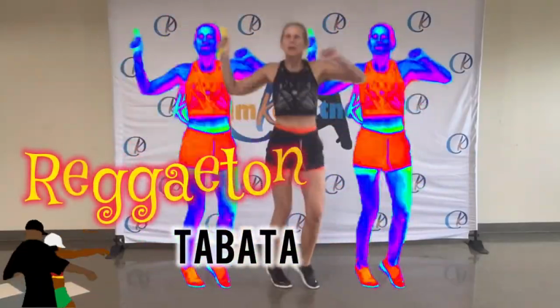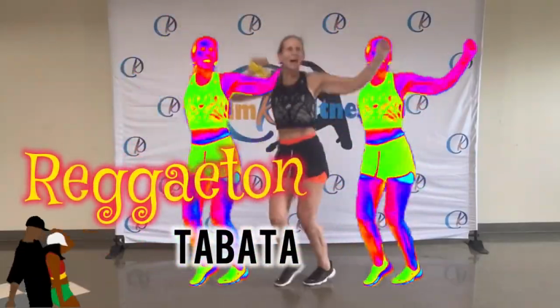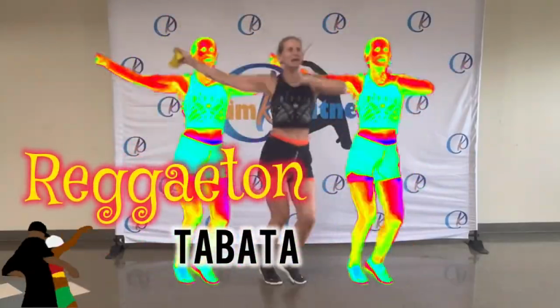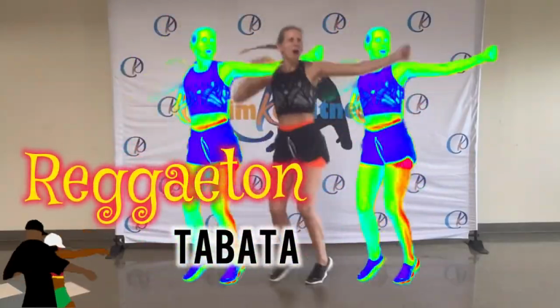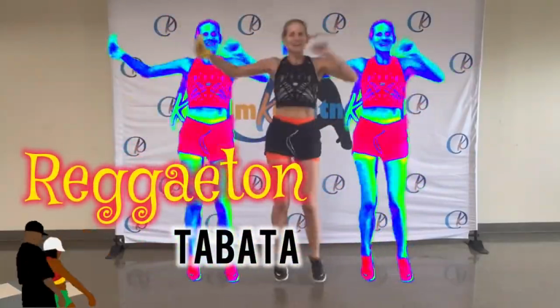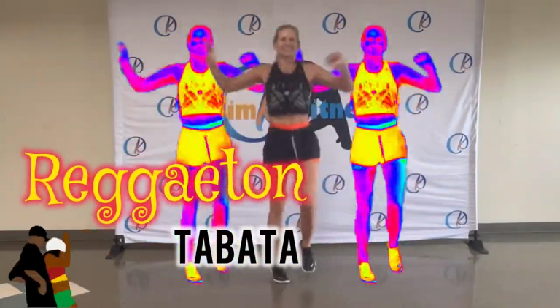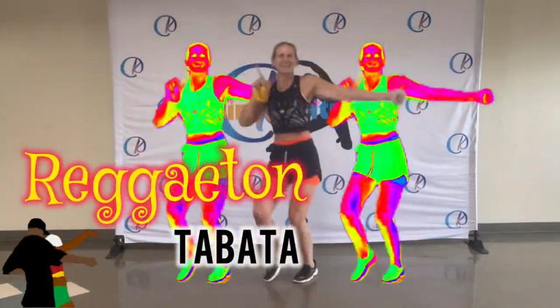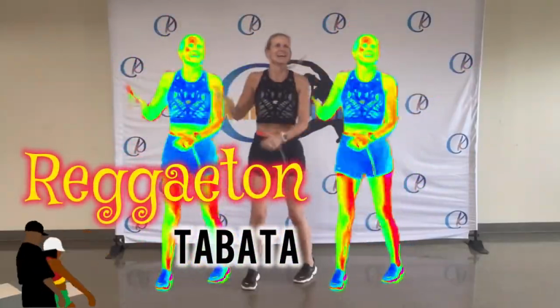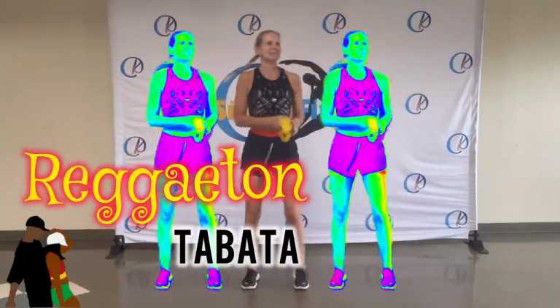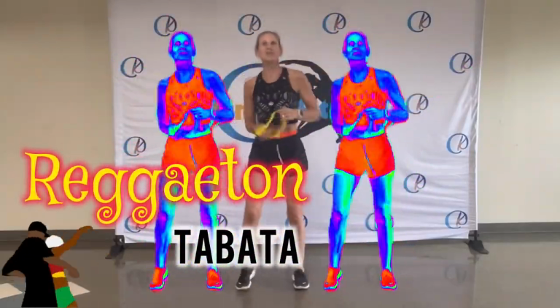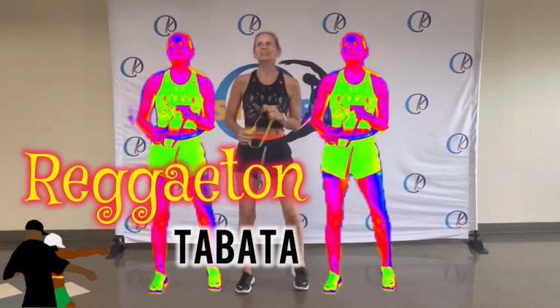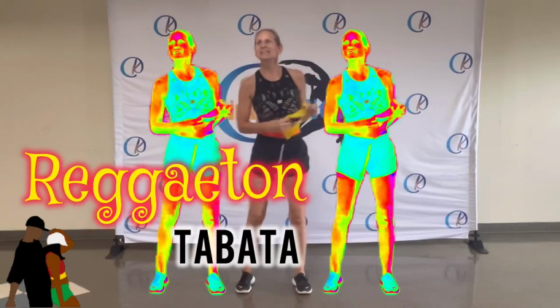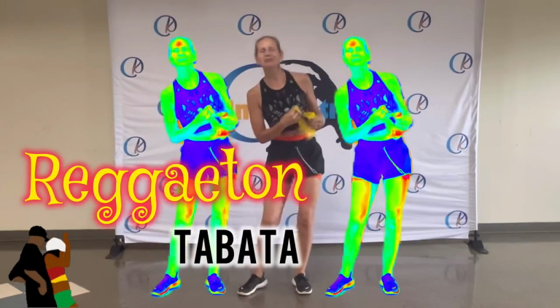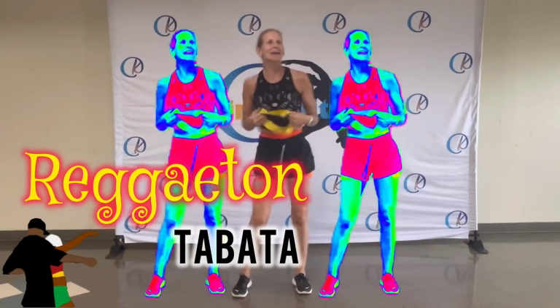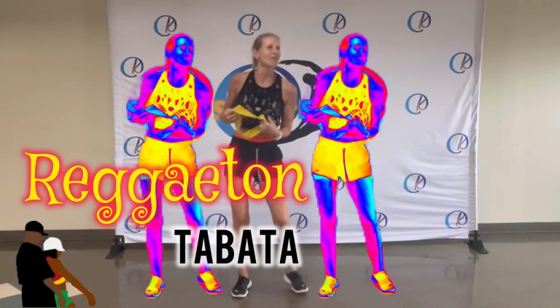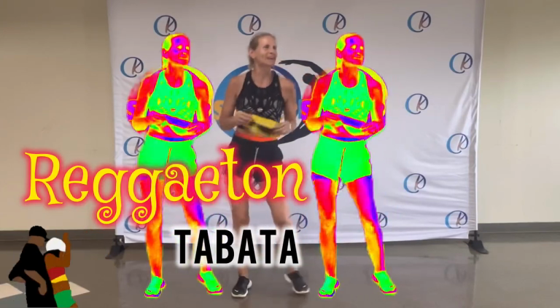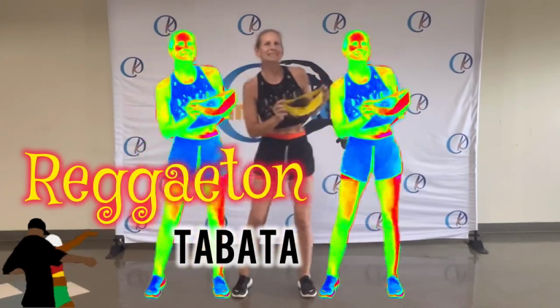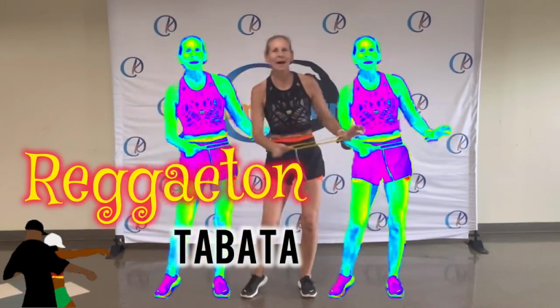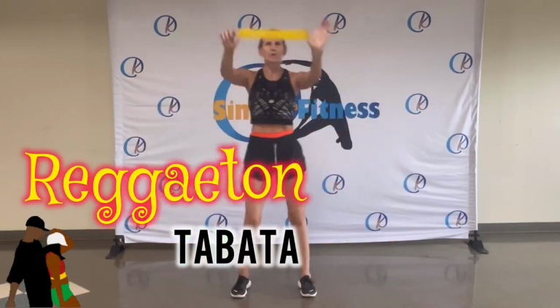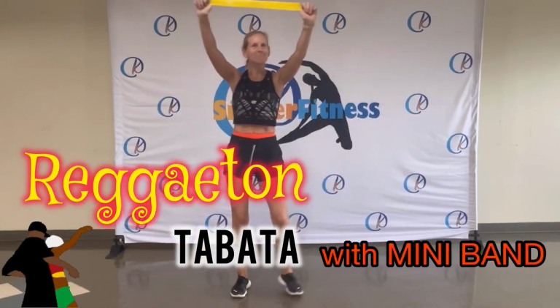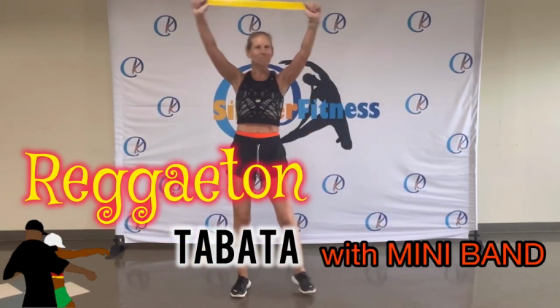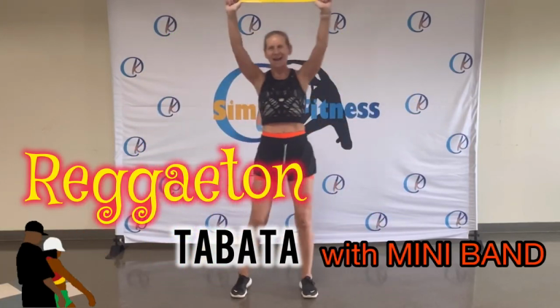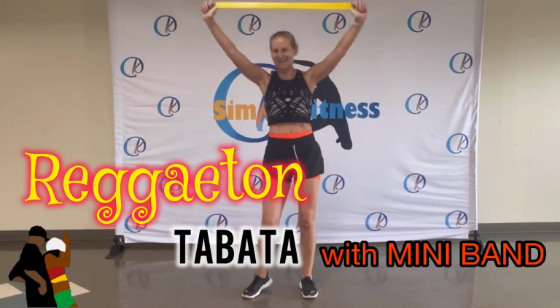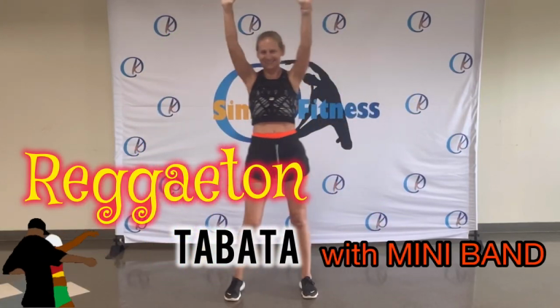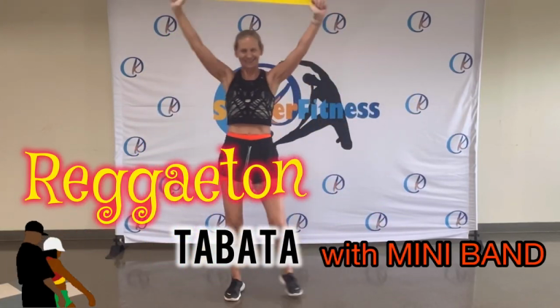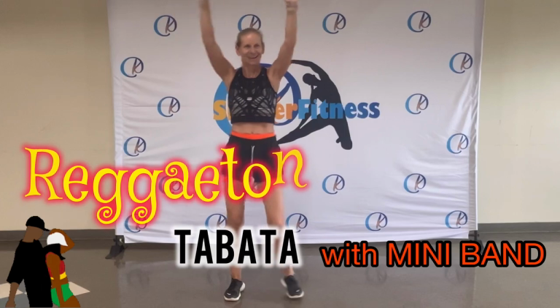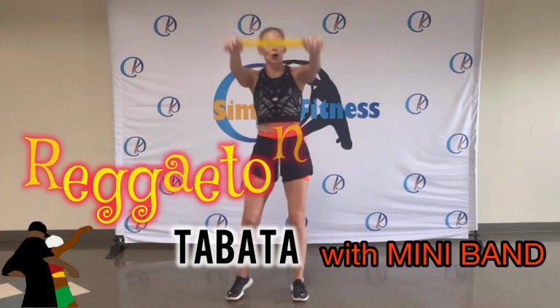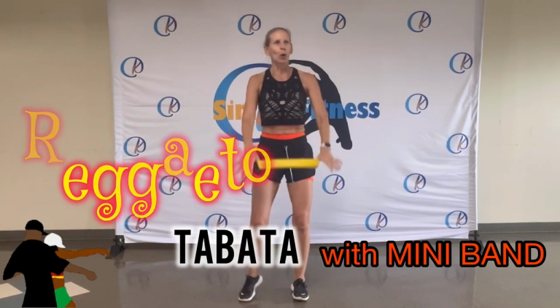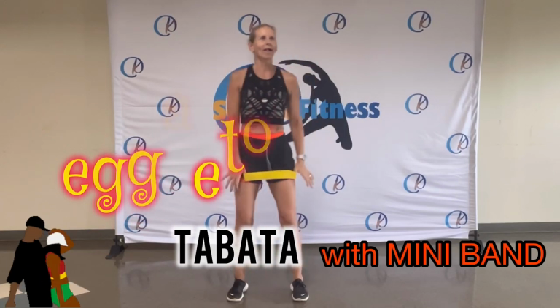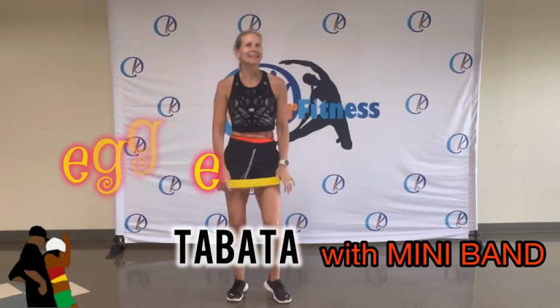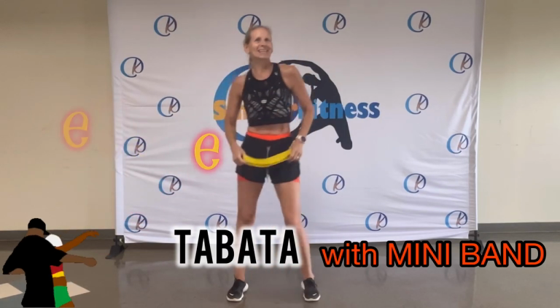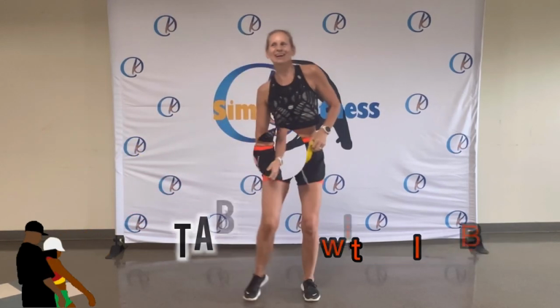Welcome everyone! Here's another edition. Today, Reggaeton Tabata with the Mini Bear. Hope you're all well. Let's get started.